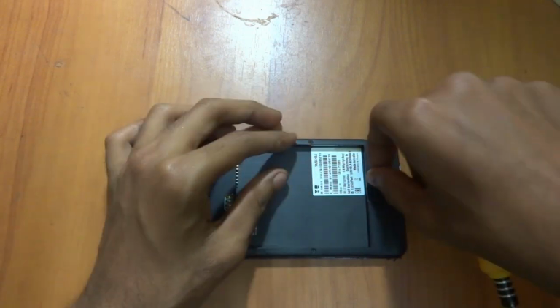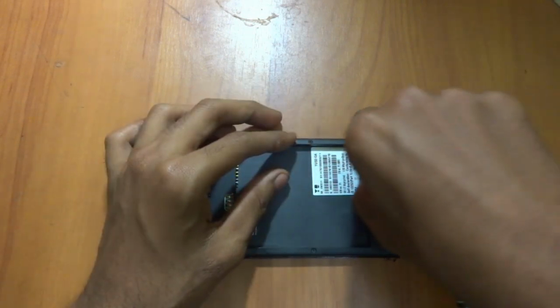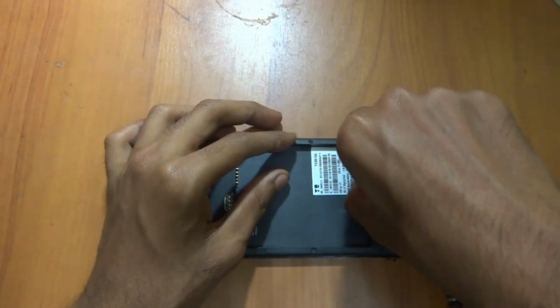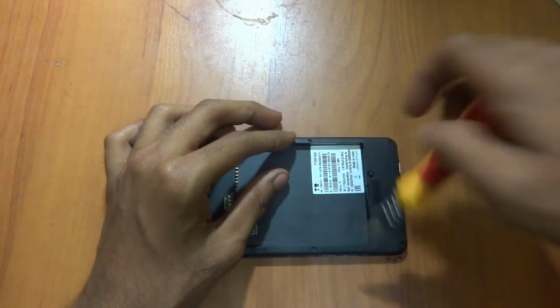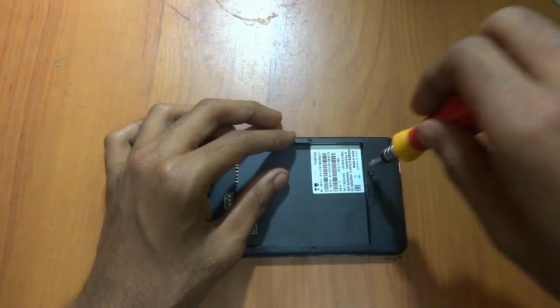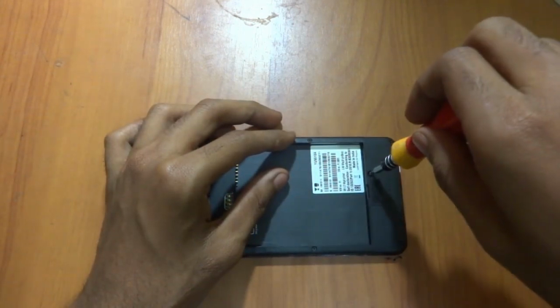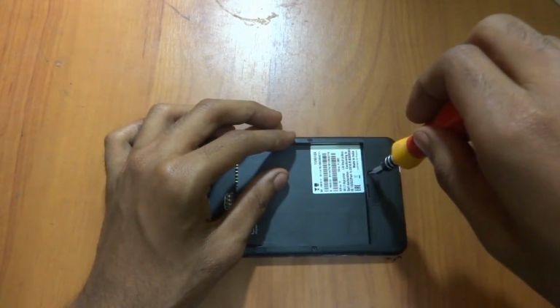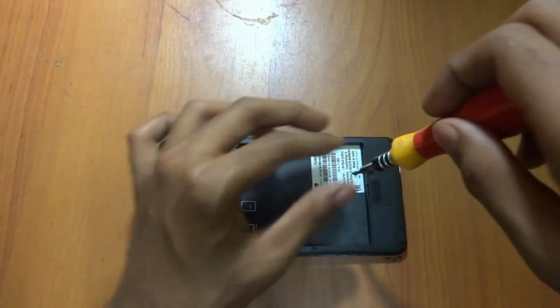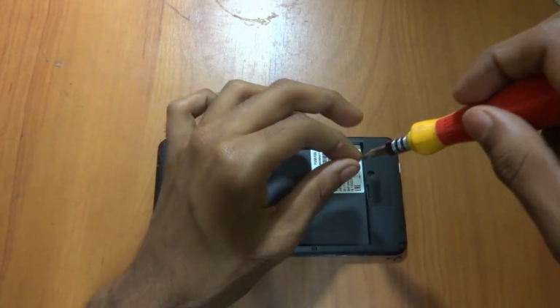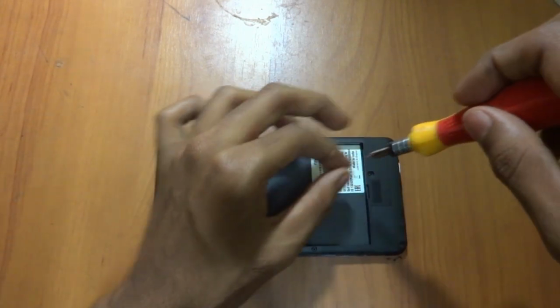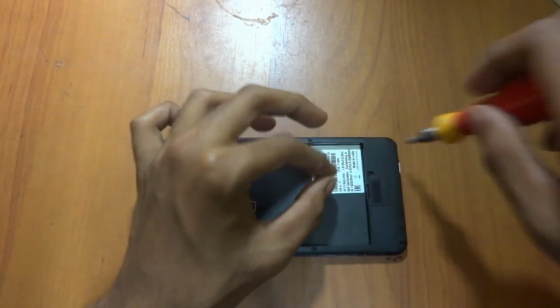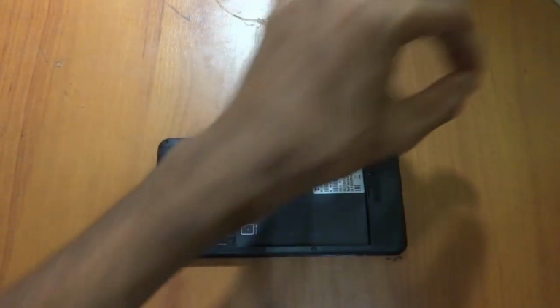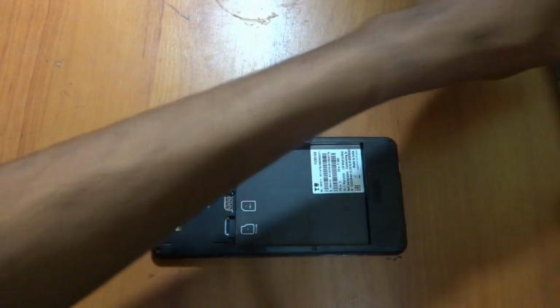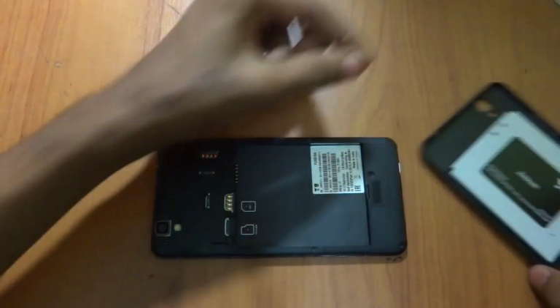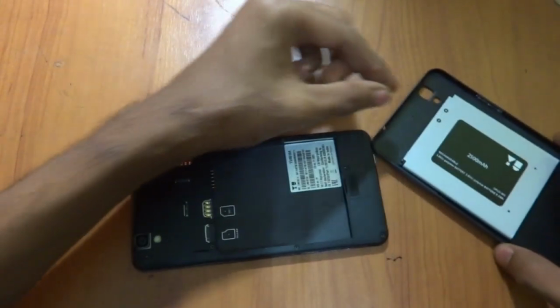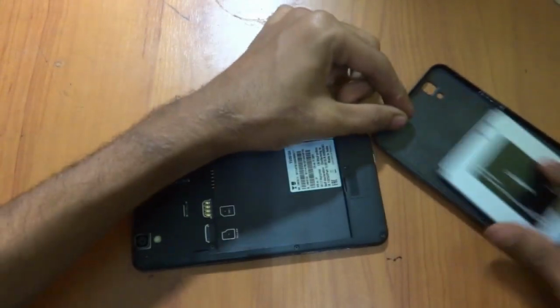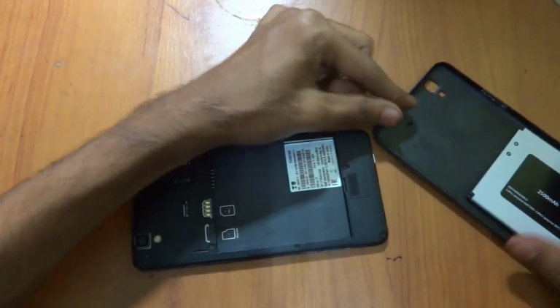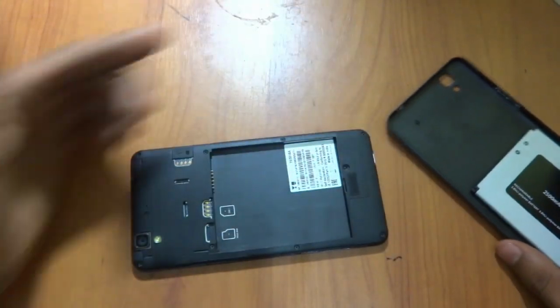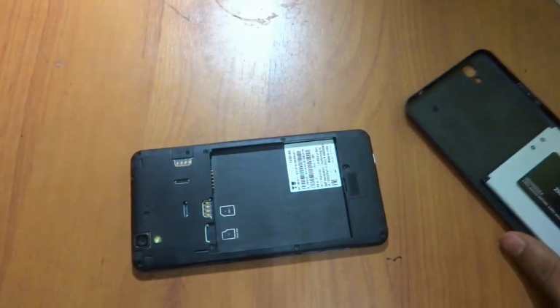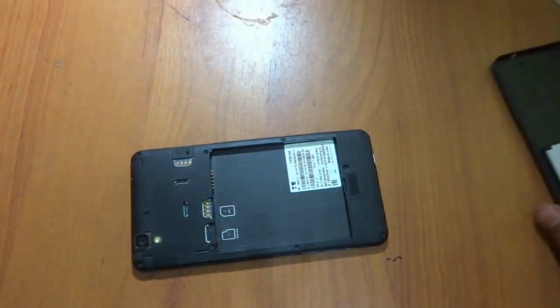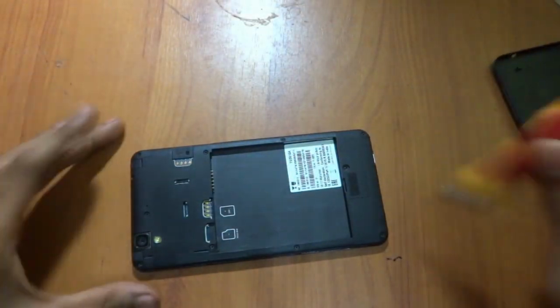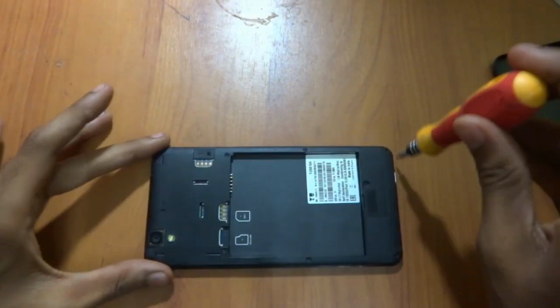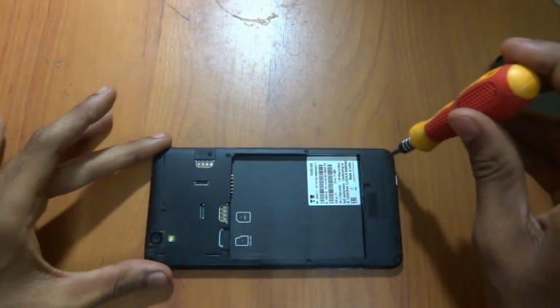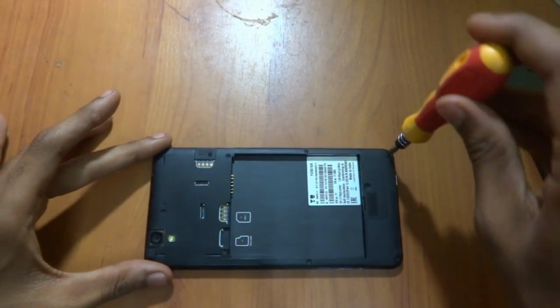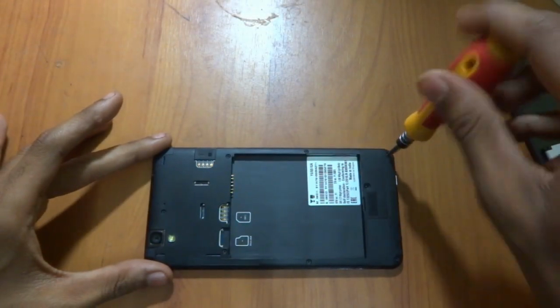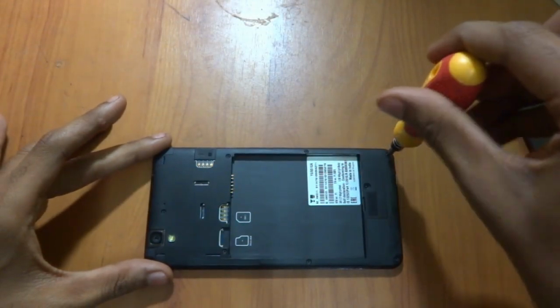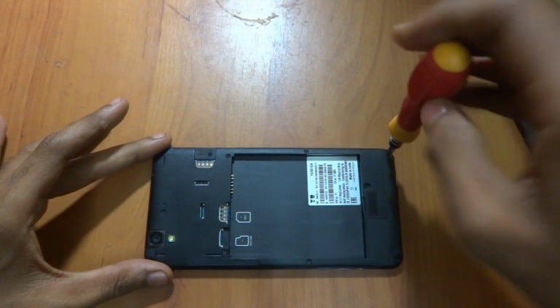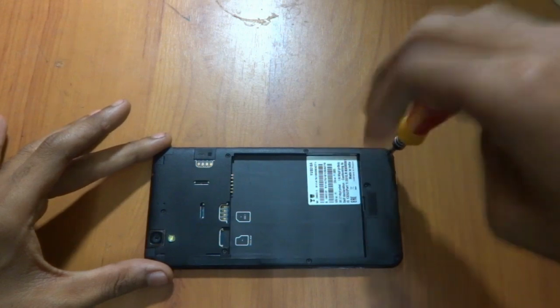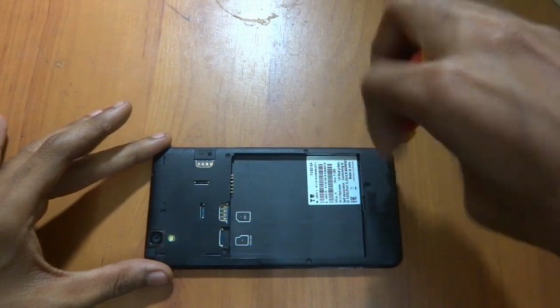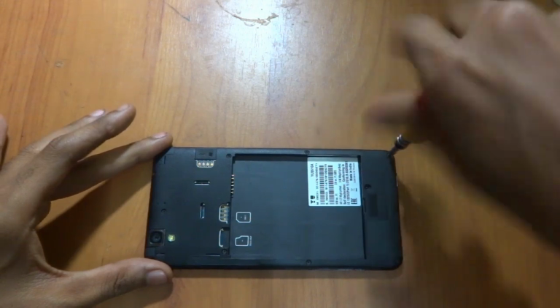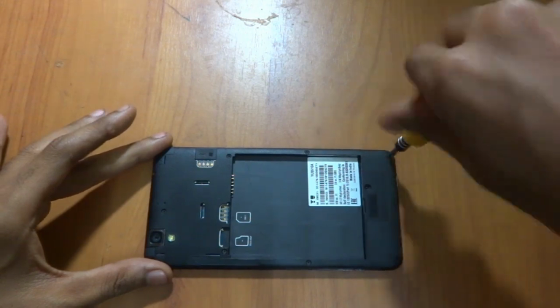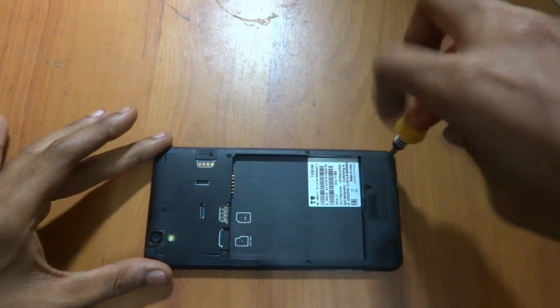Make sure that you have removed all the screws. Also place the screws in a particular place so that you won't lose them while re-screwing them back.